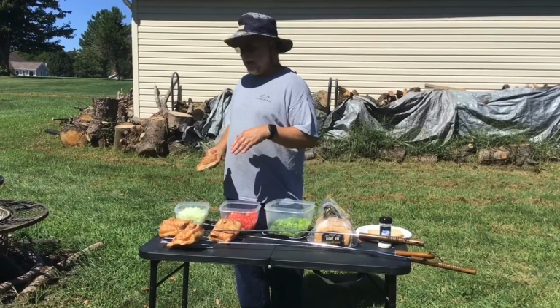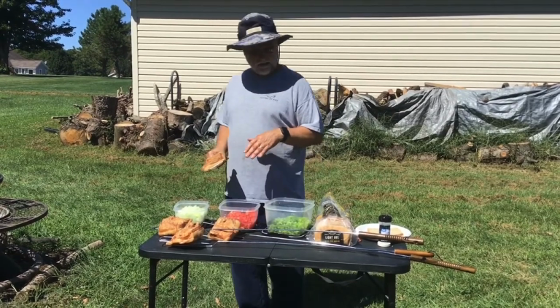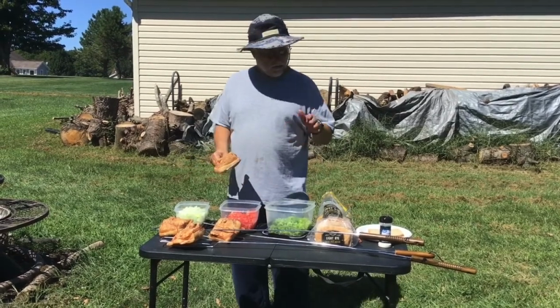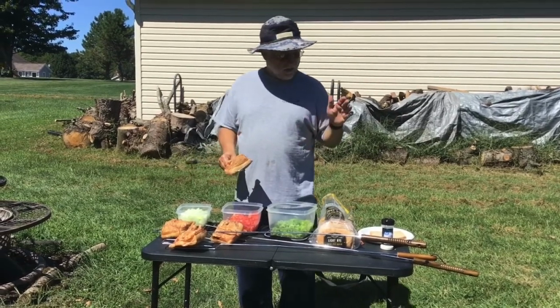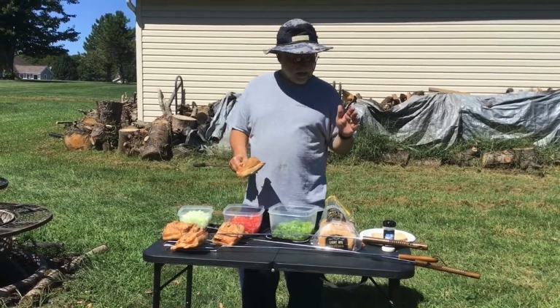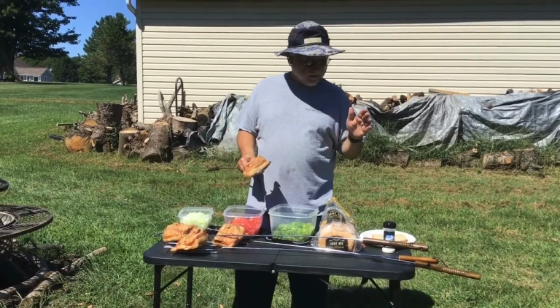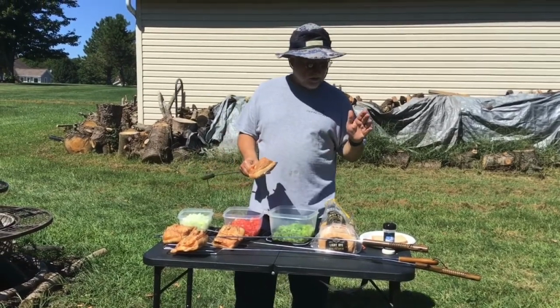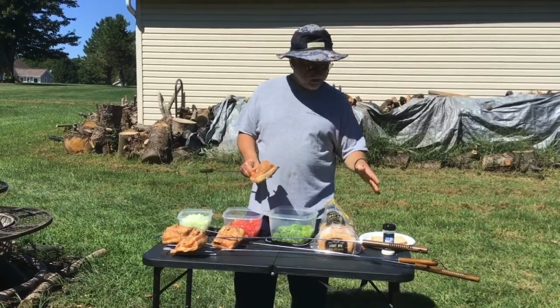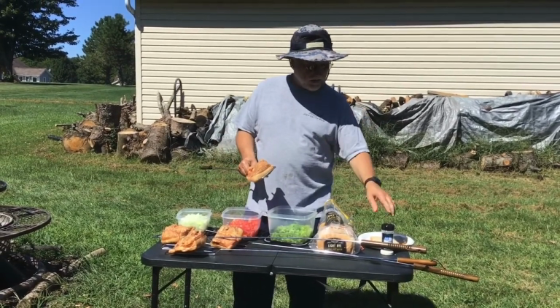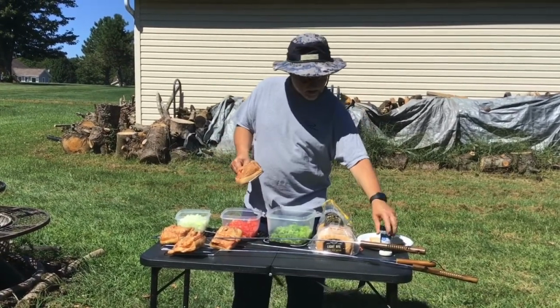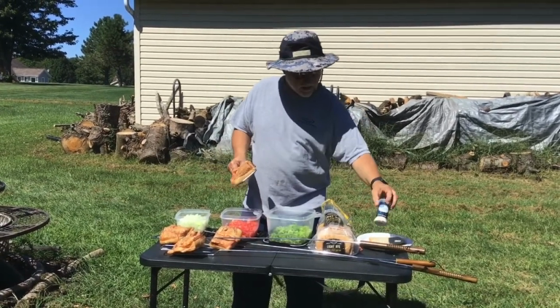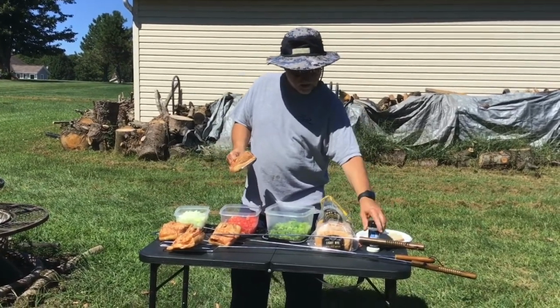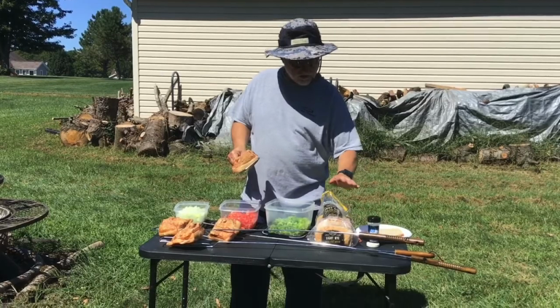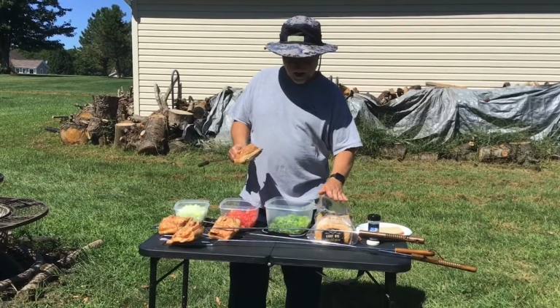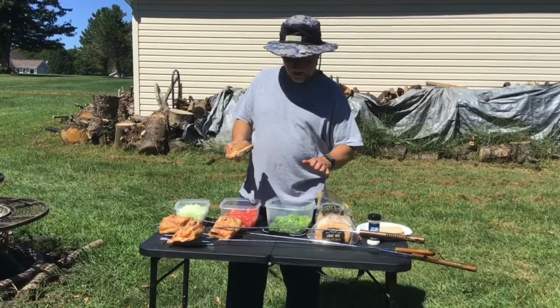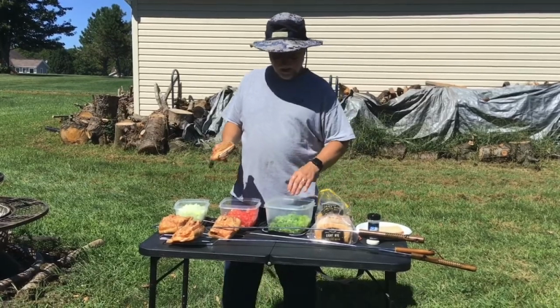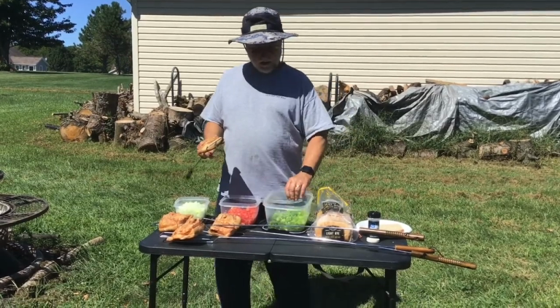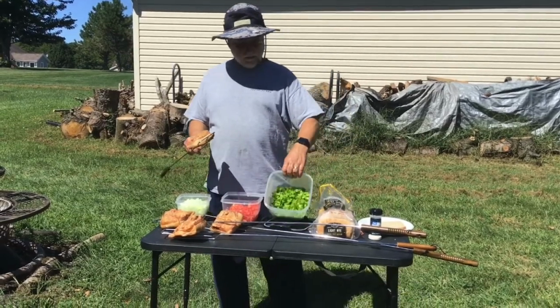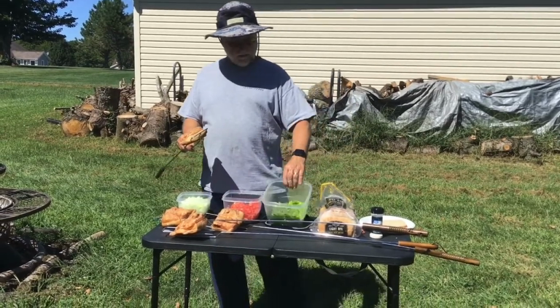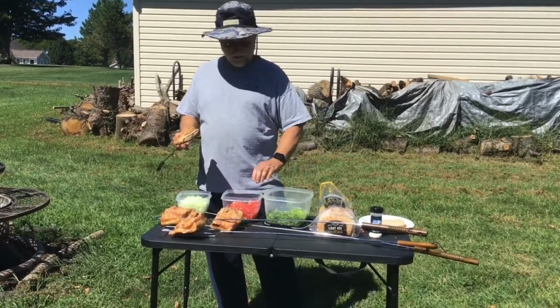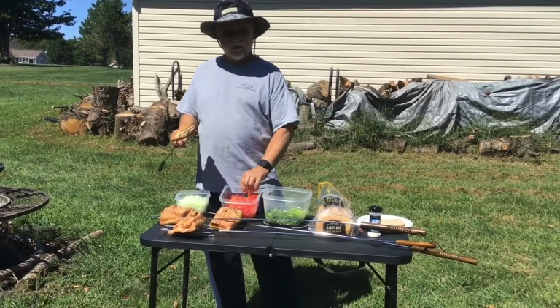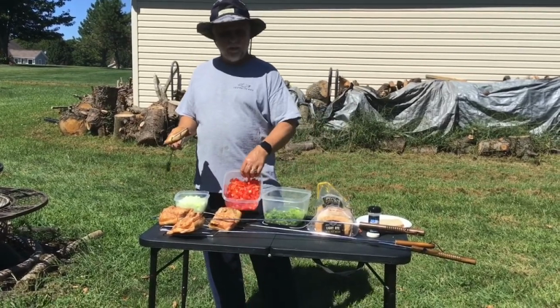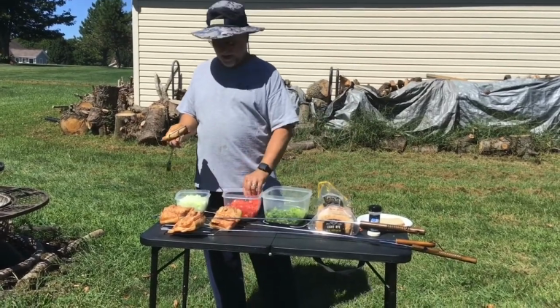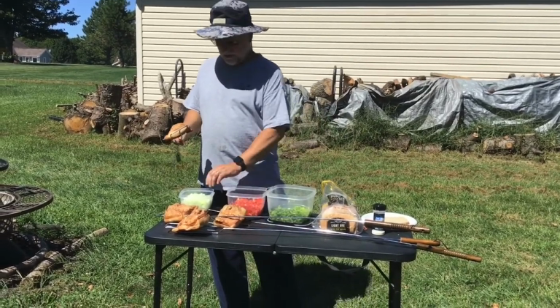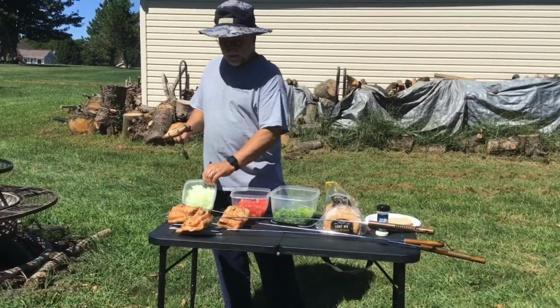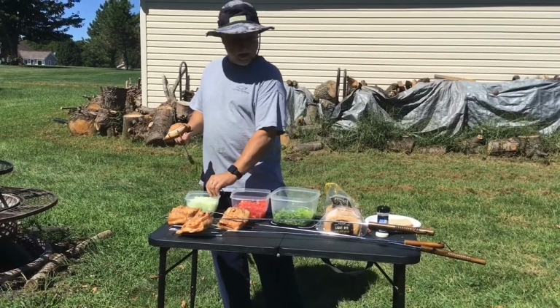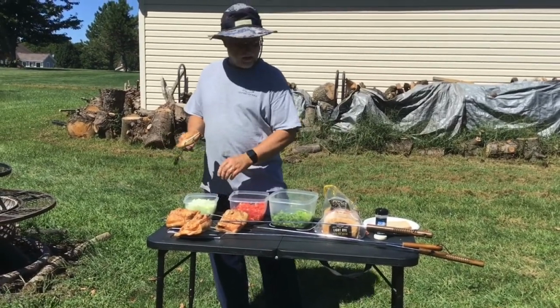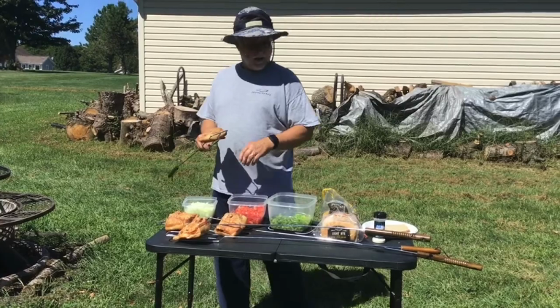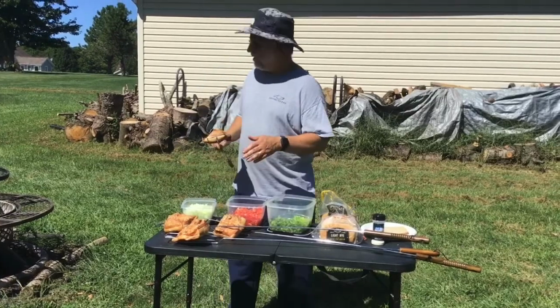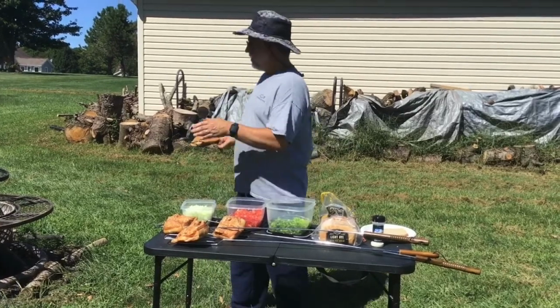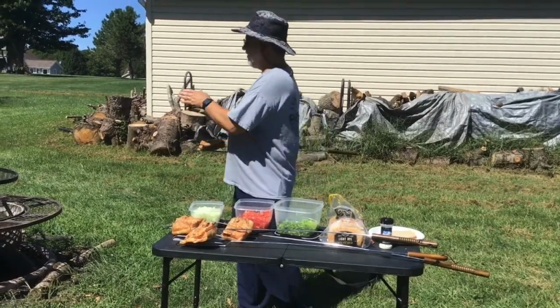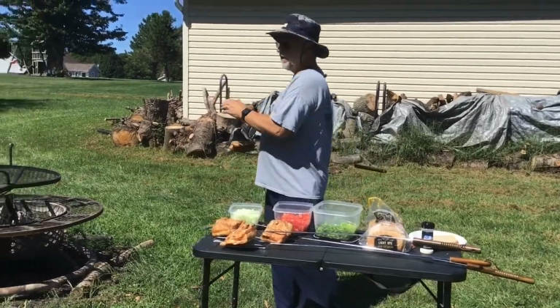We've got some garlic salt, rye bread, chopped up green pepper, chopped up tomato, chopped up onion, and over here we have our fire going.